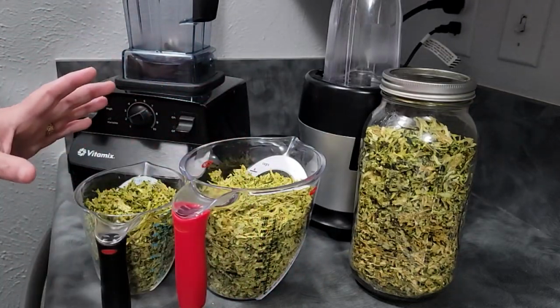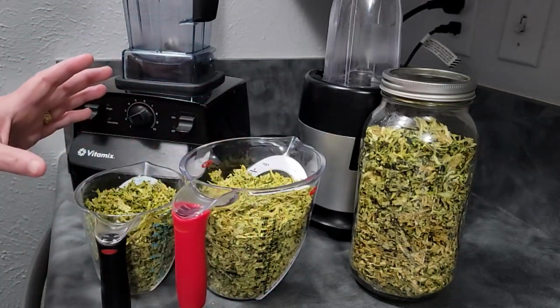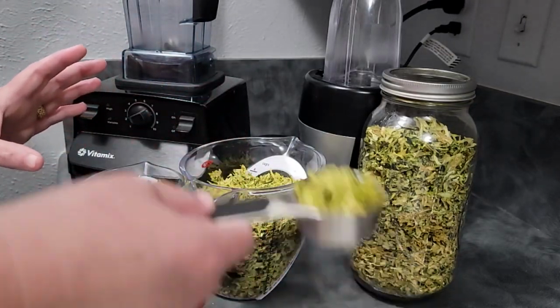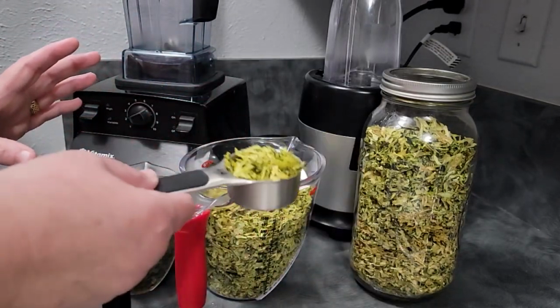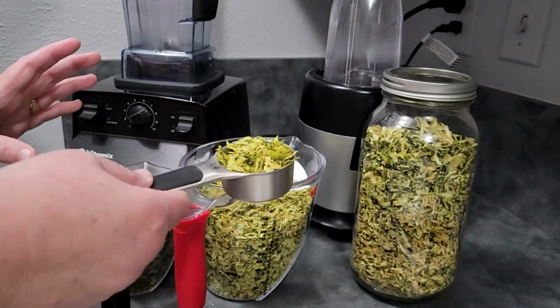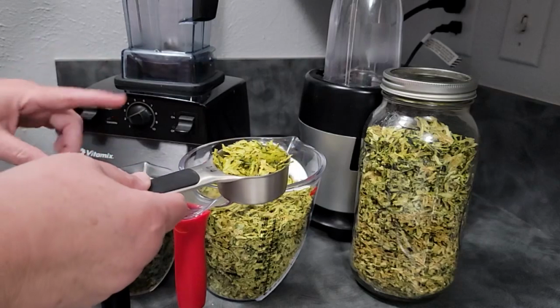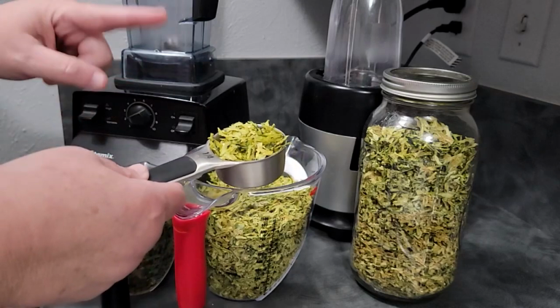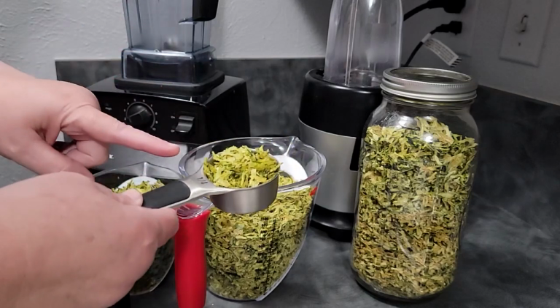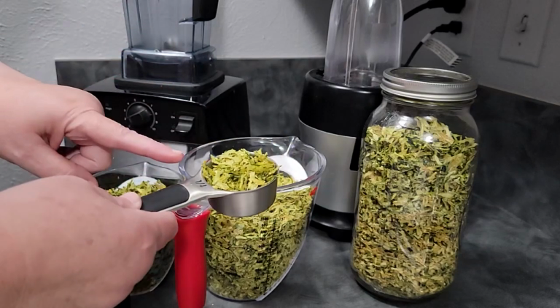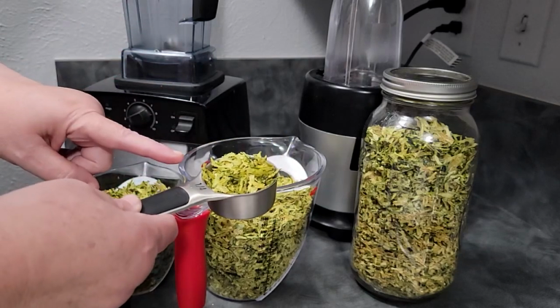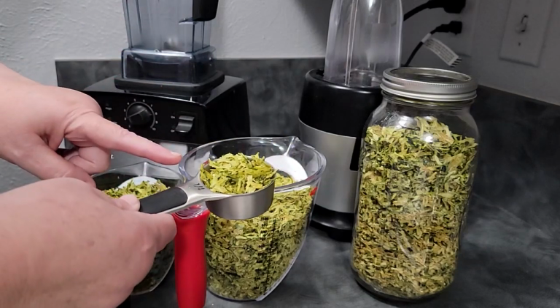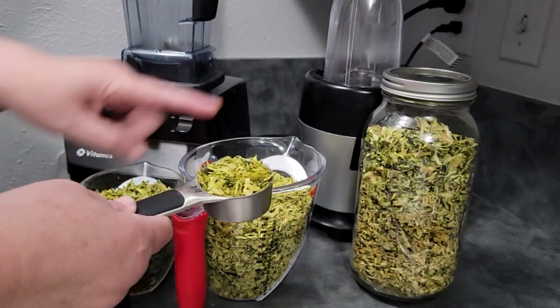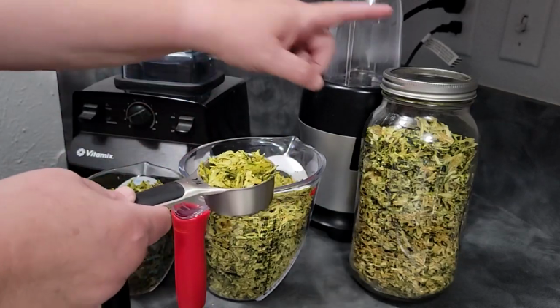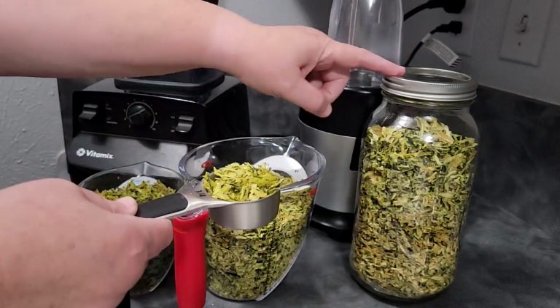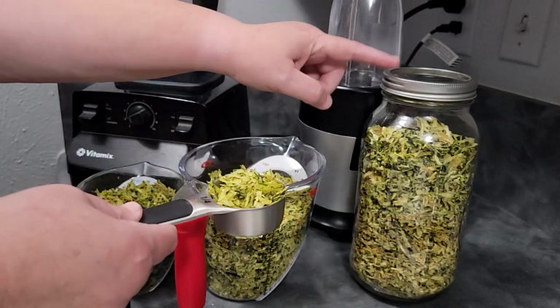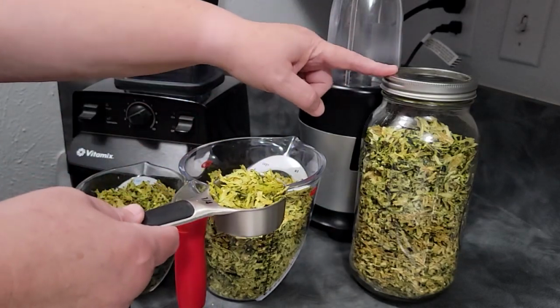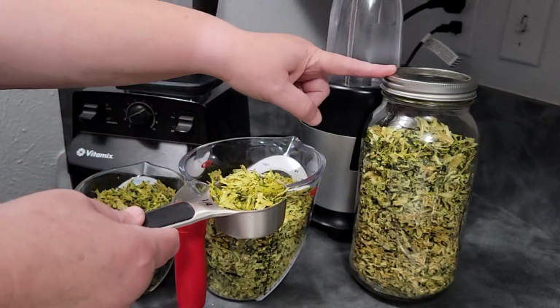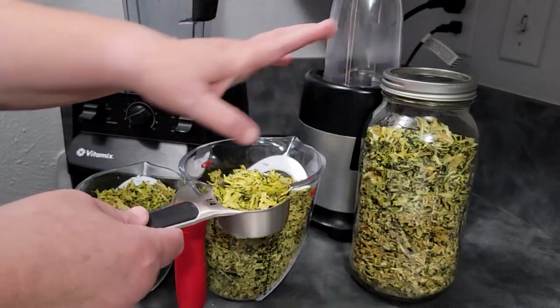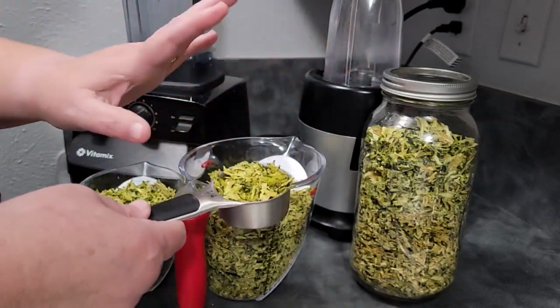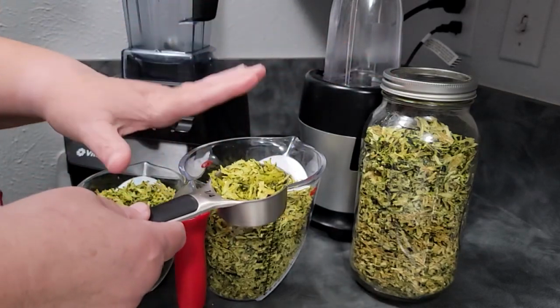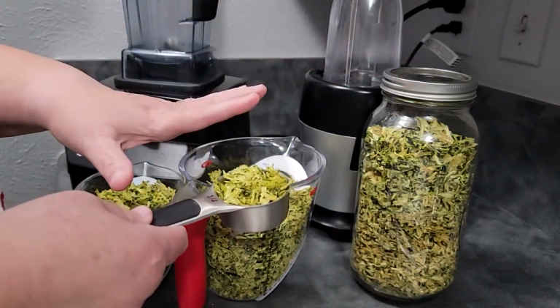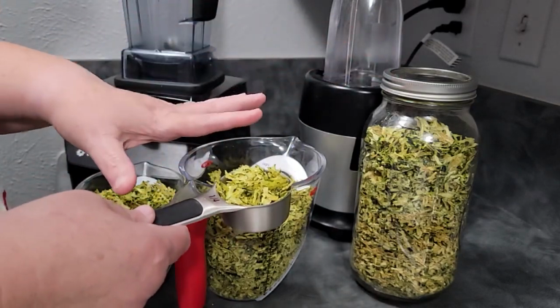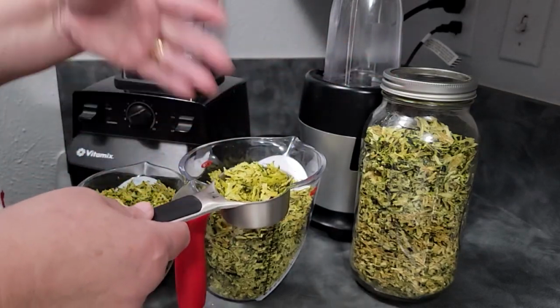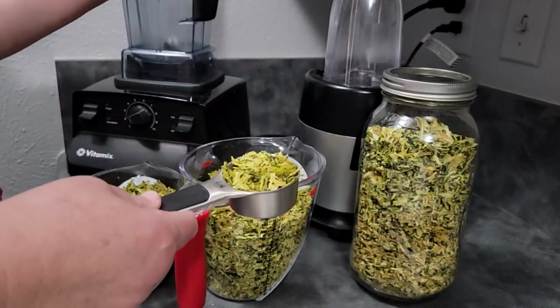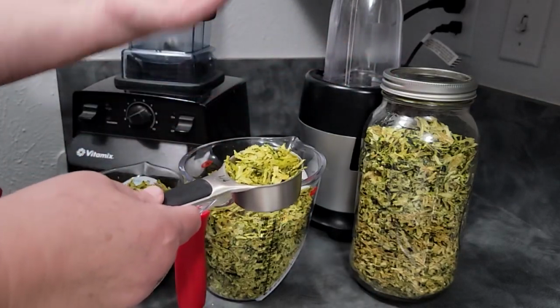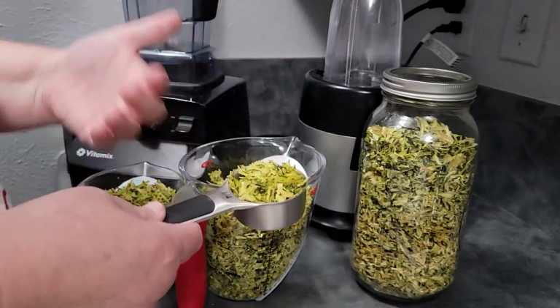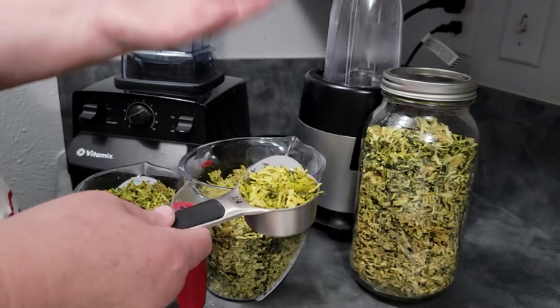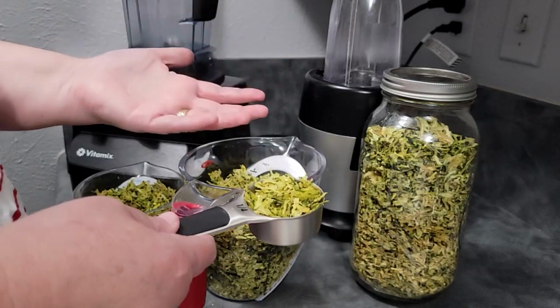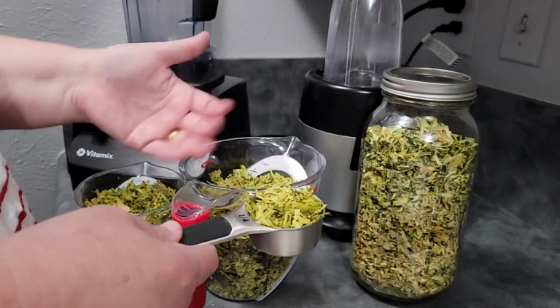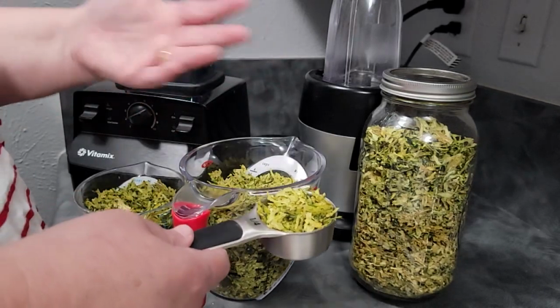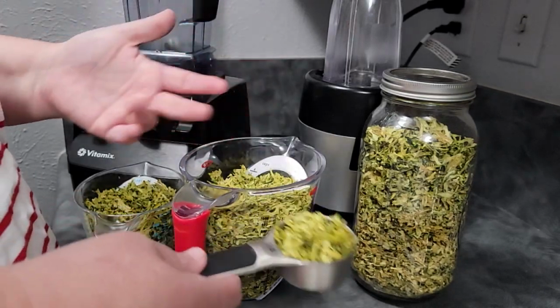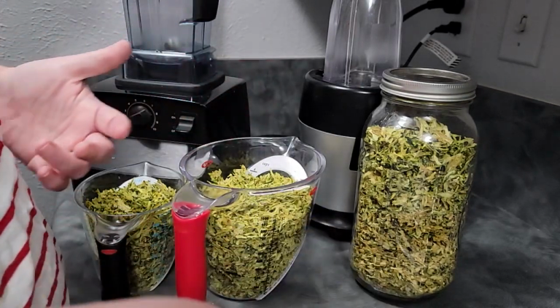I have one extra quarter cup set aside, and I'll pull some out as well, that I'm going to rehydrate in a minute so you can see what it looks like to rehydrate it and use it in a recipe.